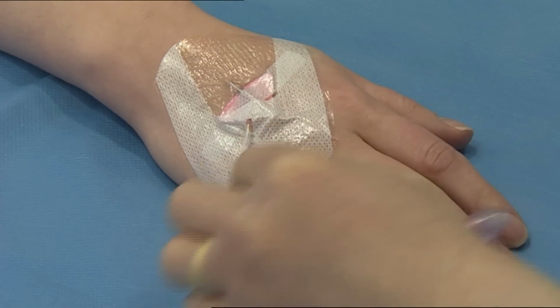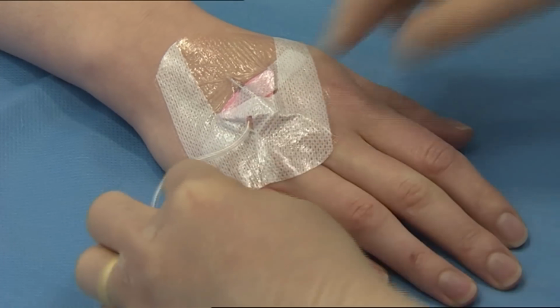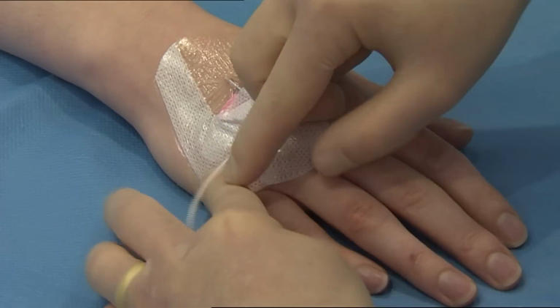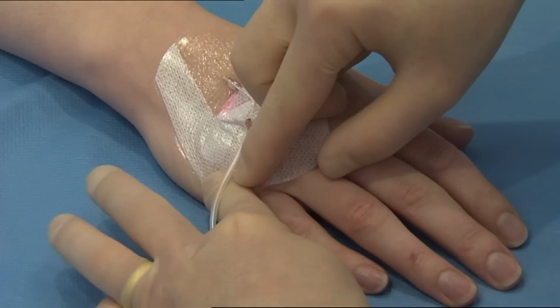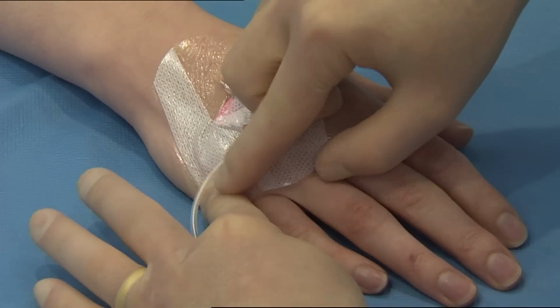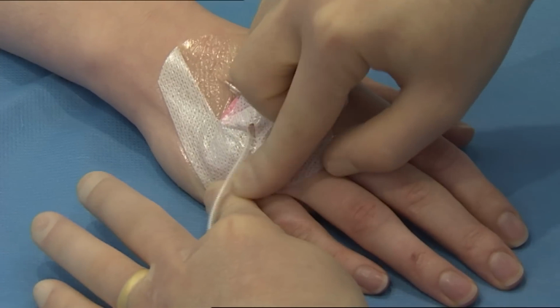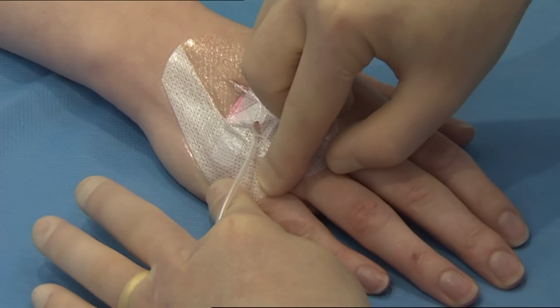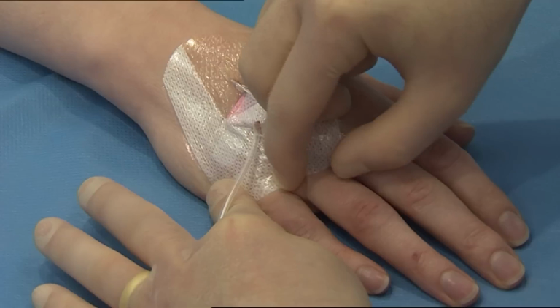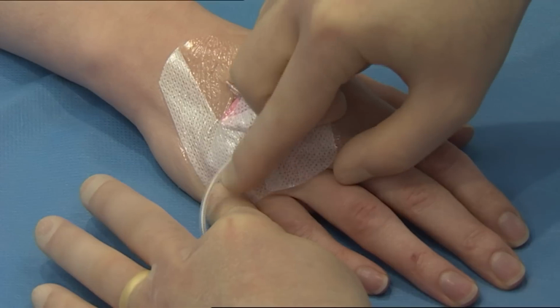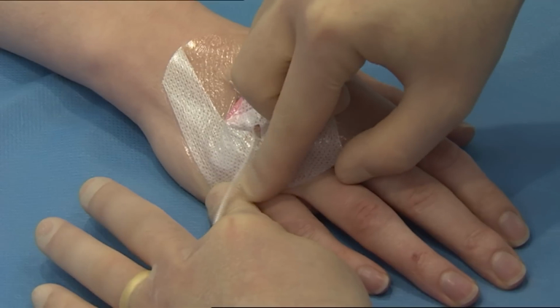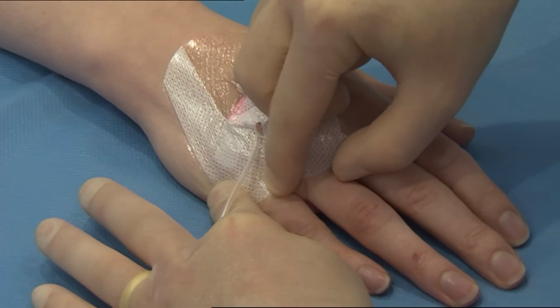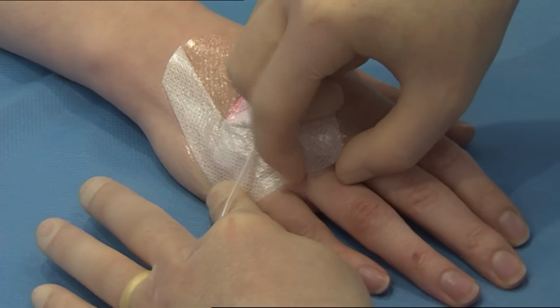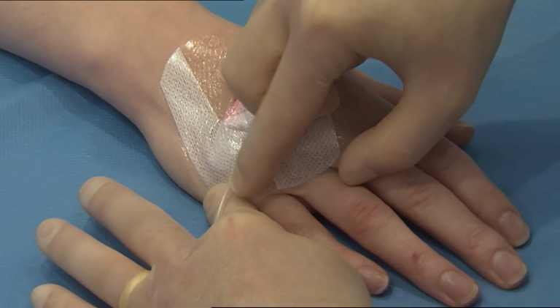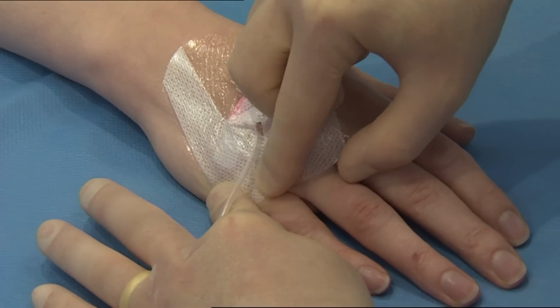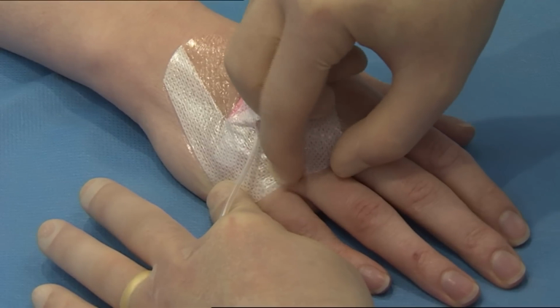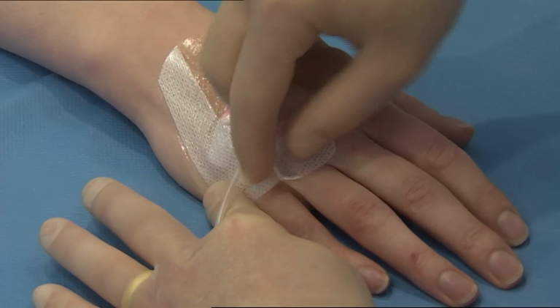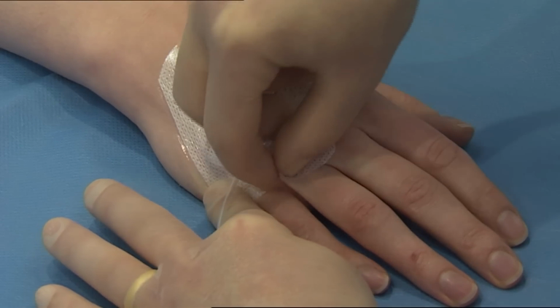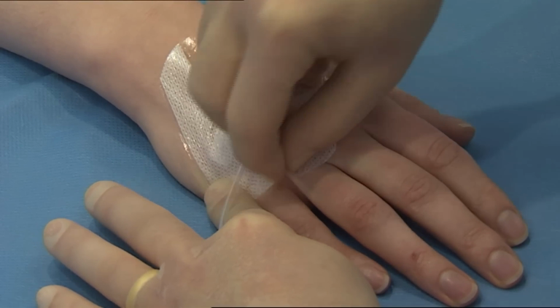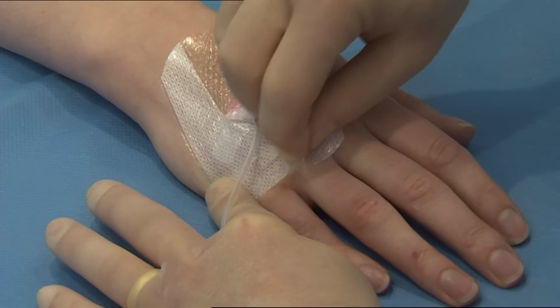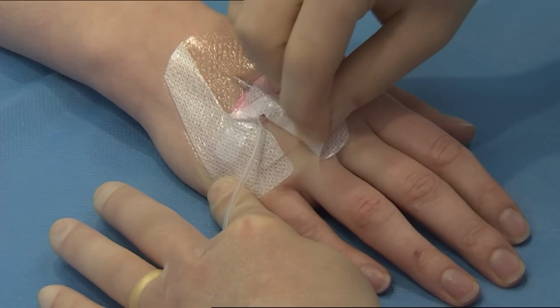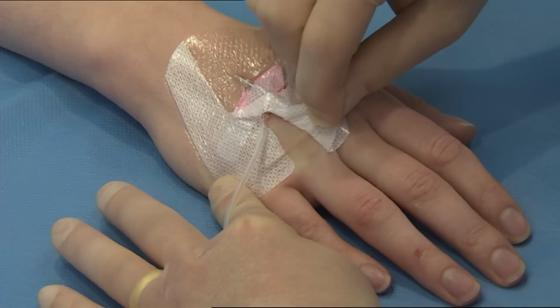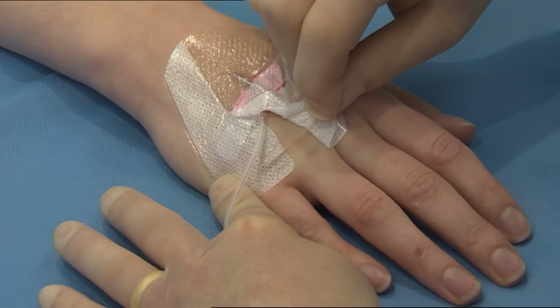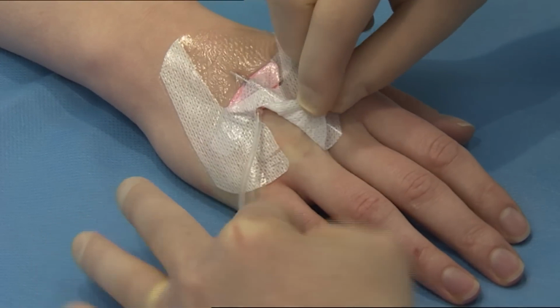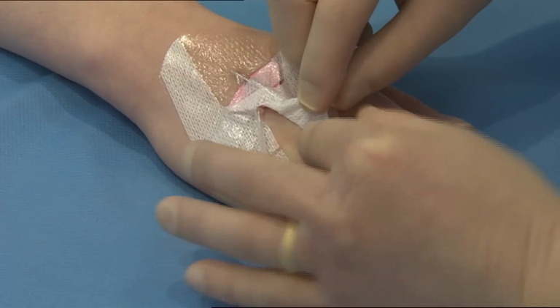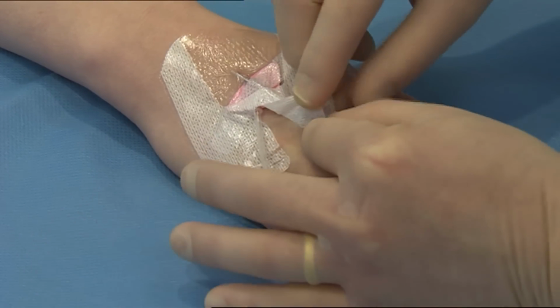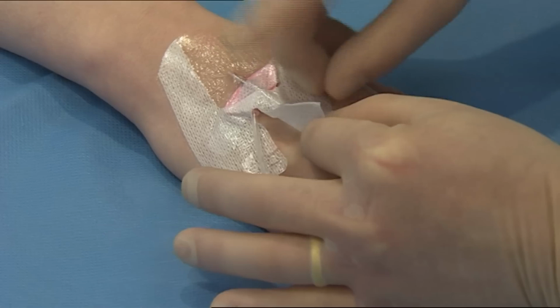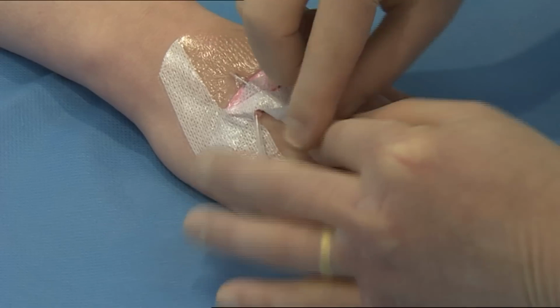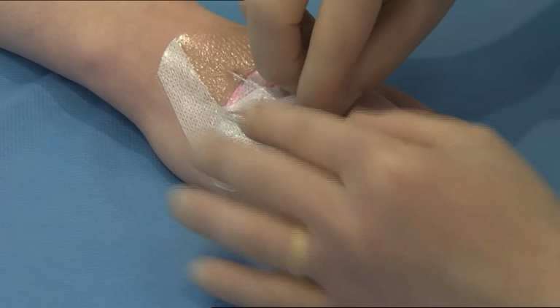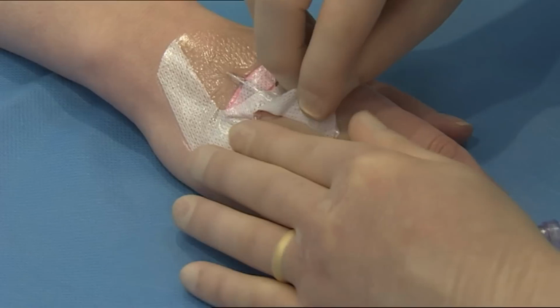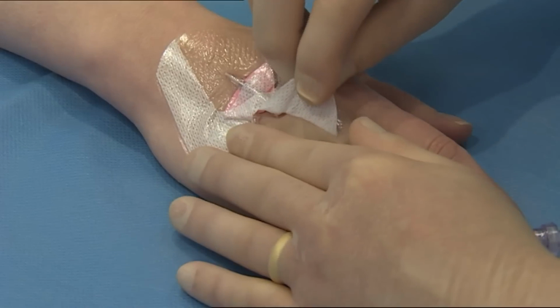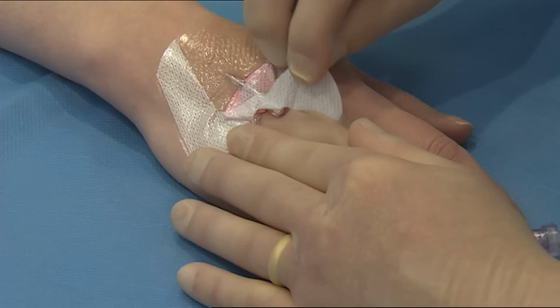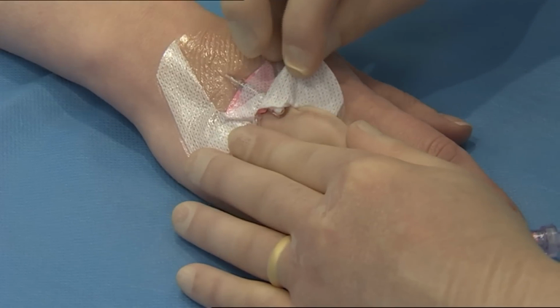Separate the soft cloth section from underneath the extension tube and peel back the soft cloth towards the insertion site using a low and slow technique.